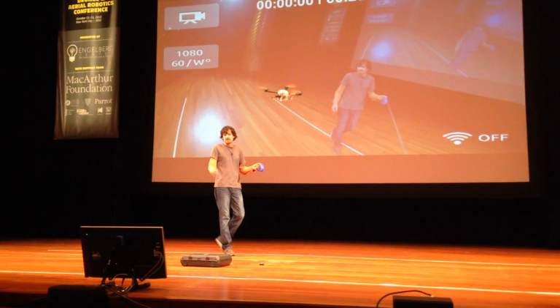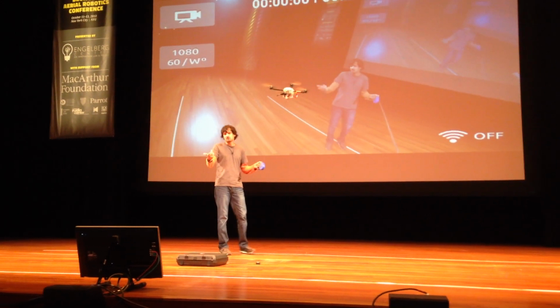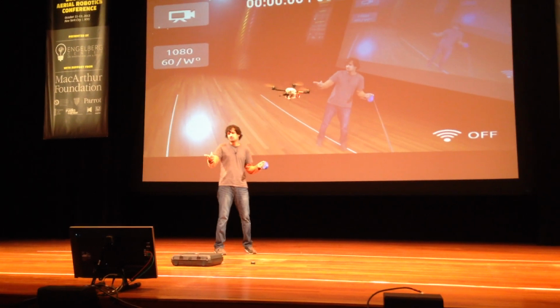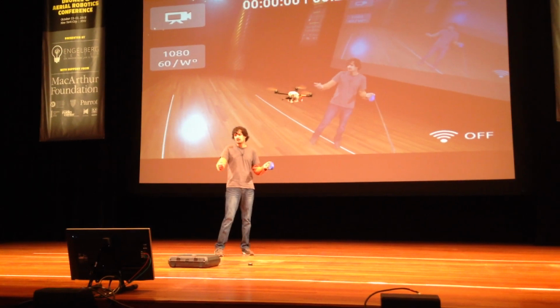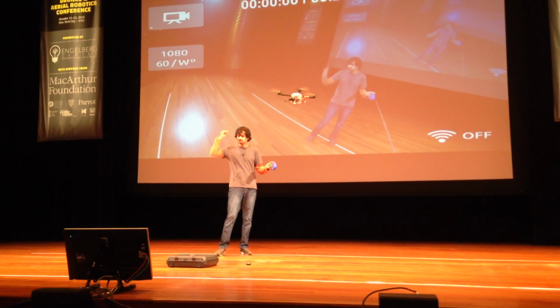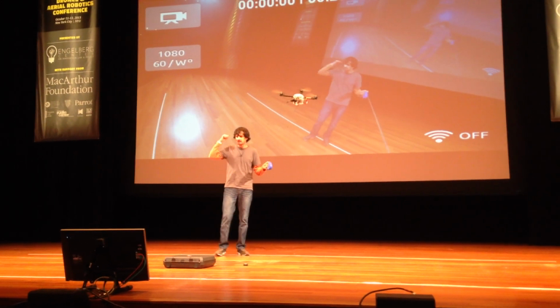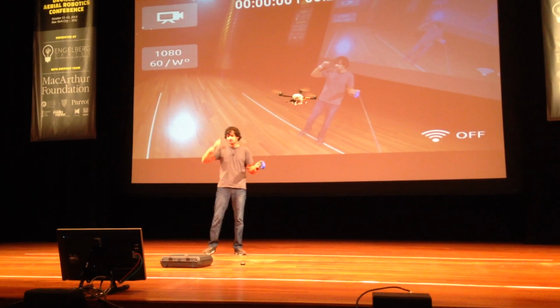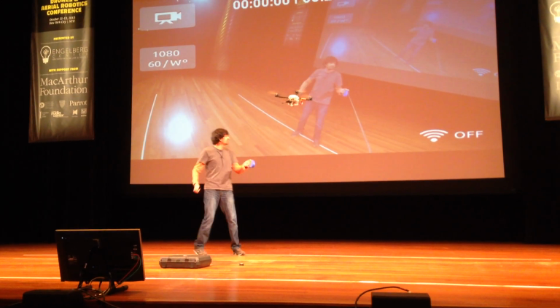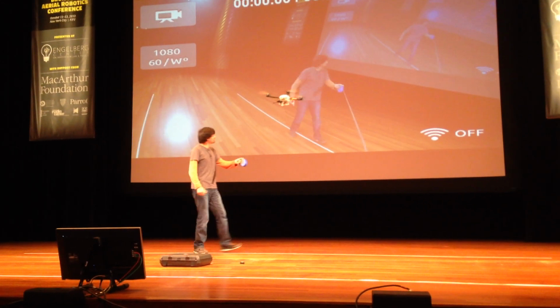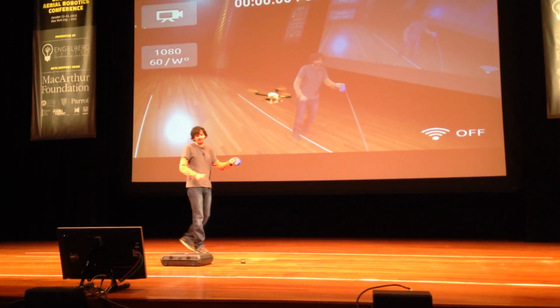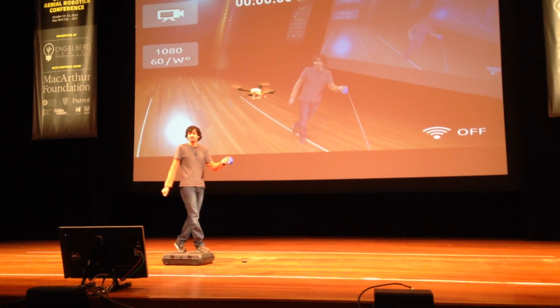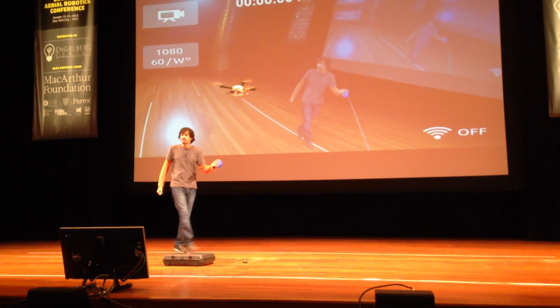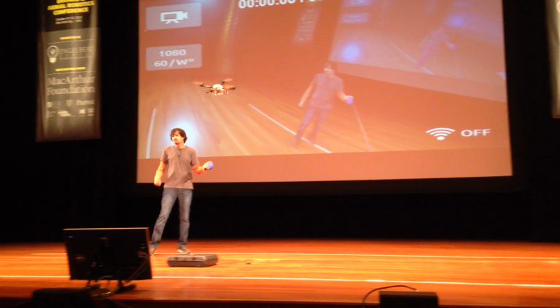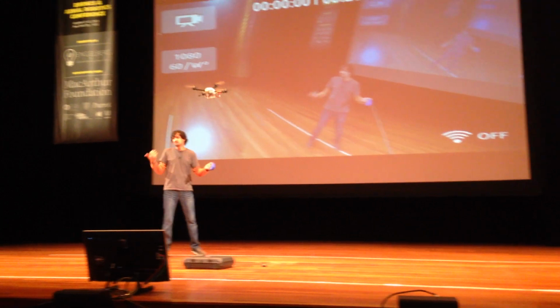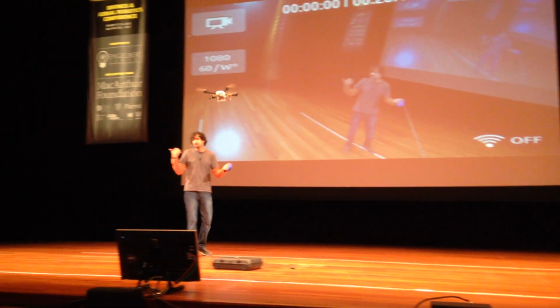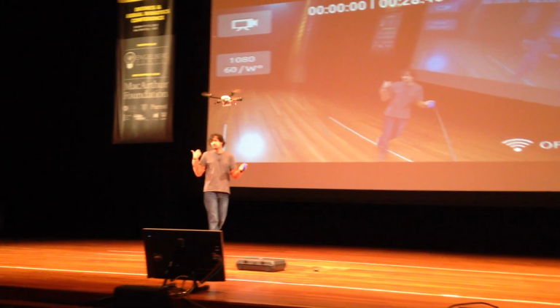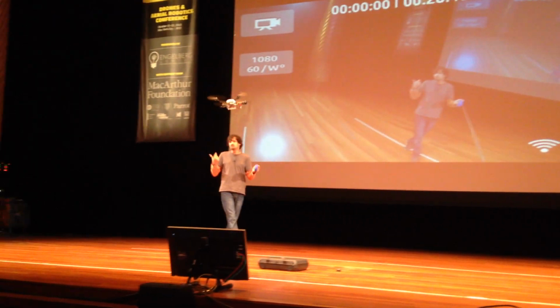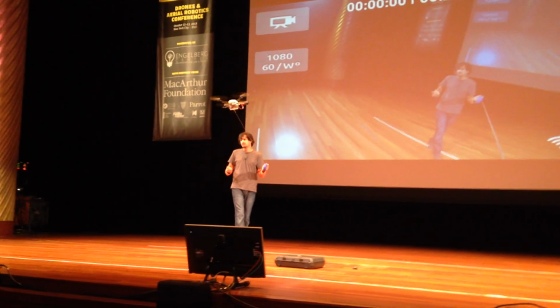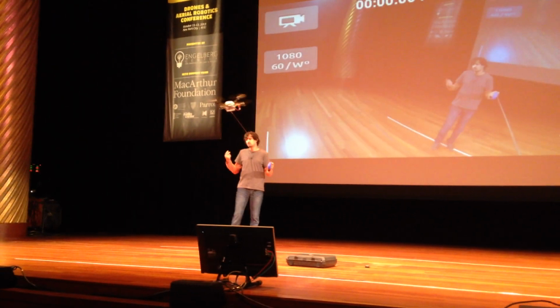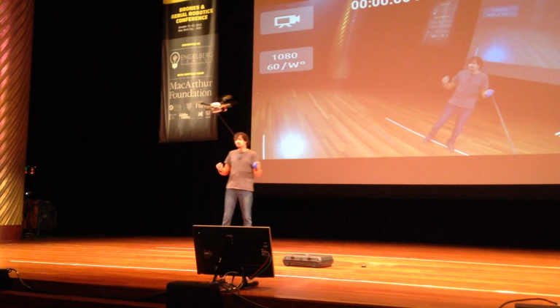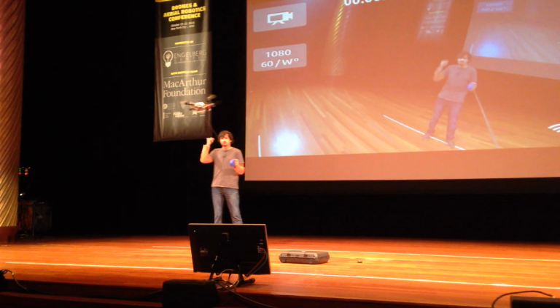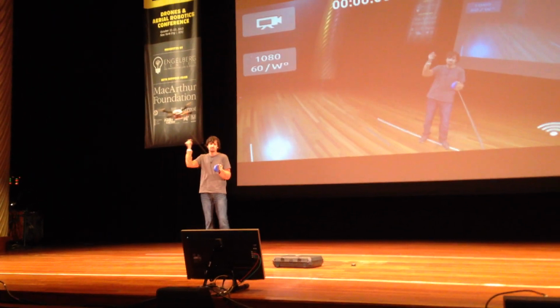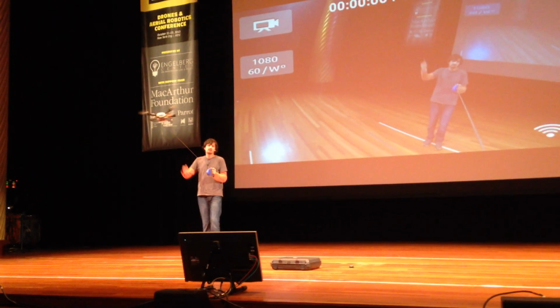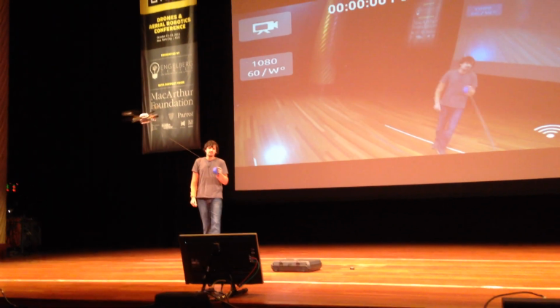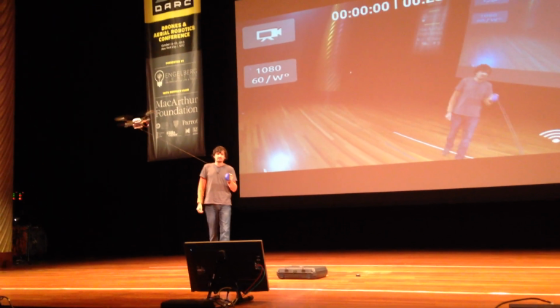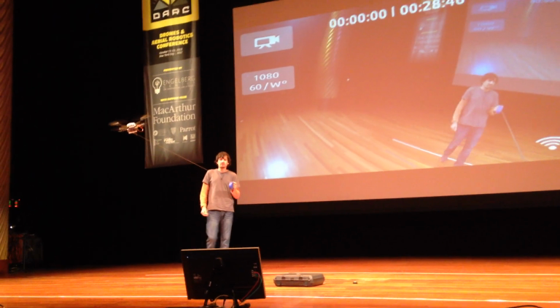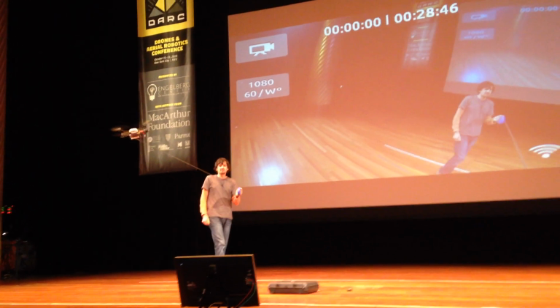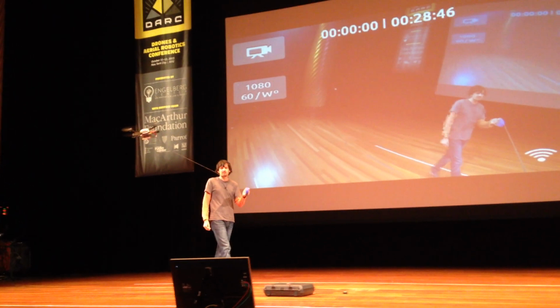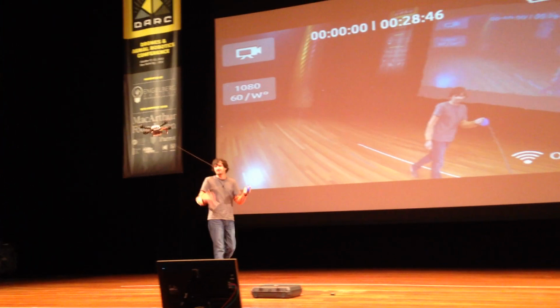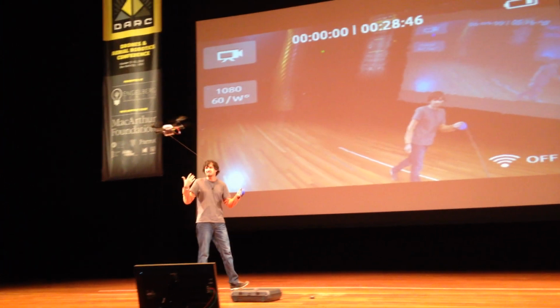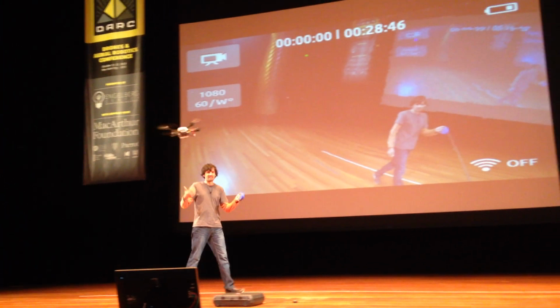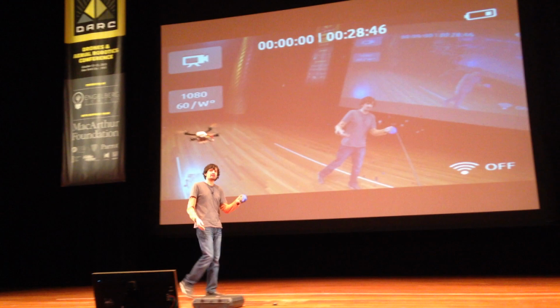And actually, what you're seeing now behind me — hopefully, yes — it's downlink from this thing, so it's a live video. And you can see it's kind of a compliance diagram, right?